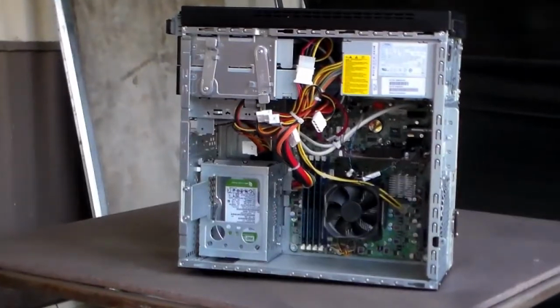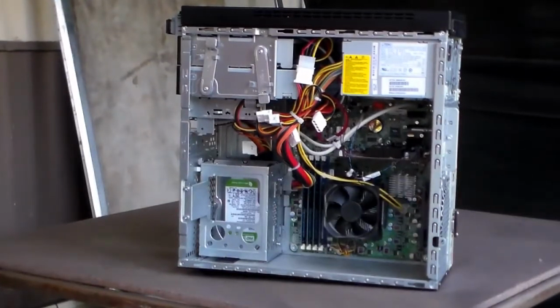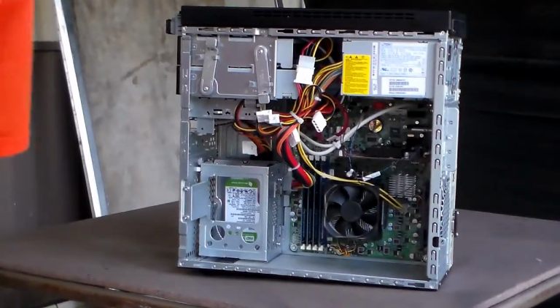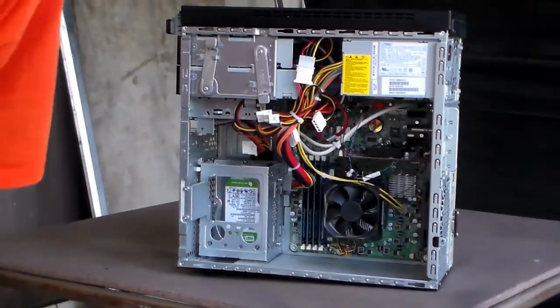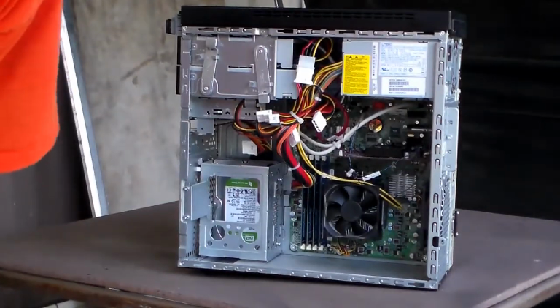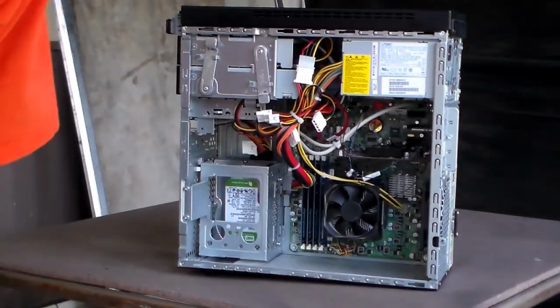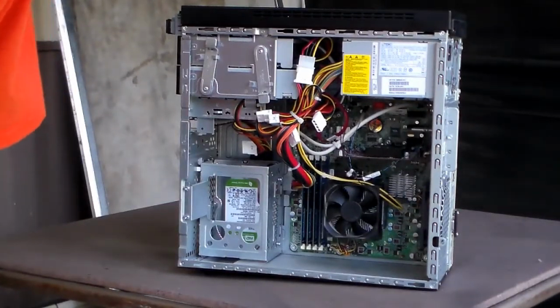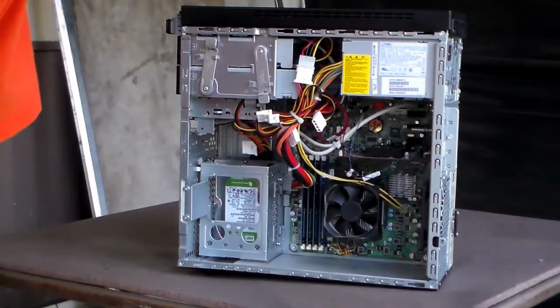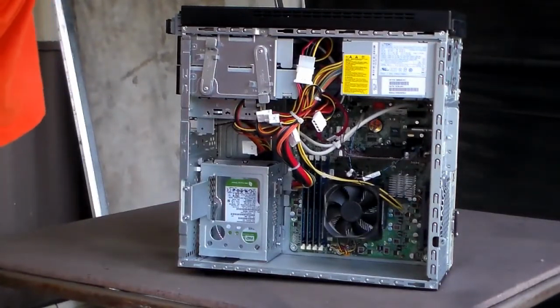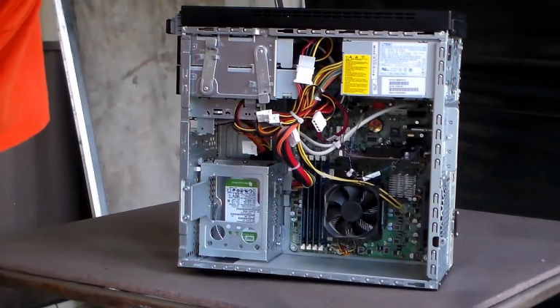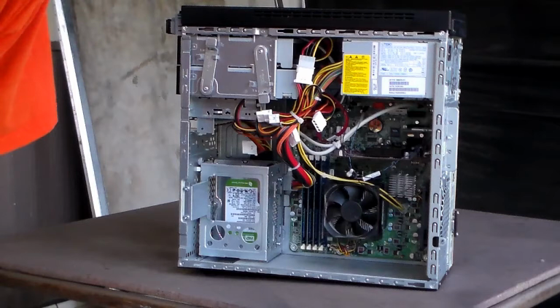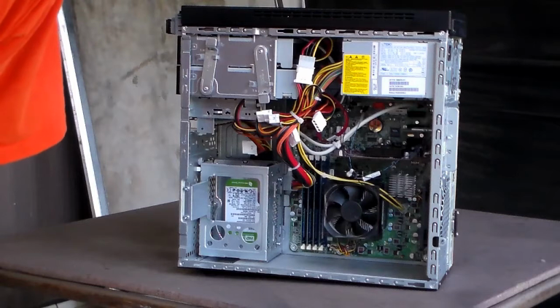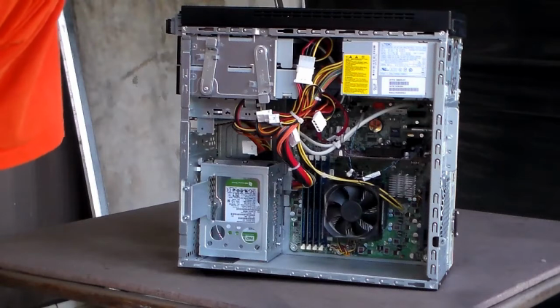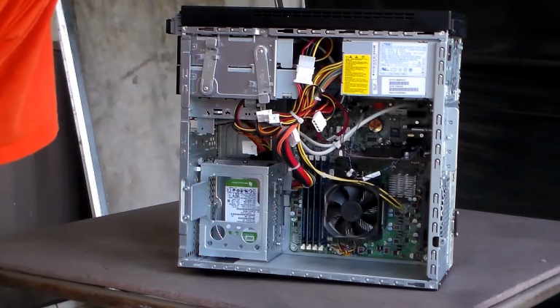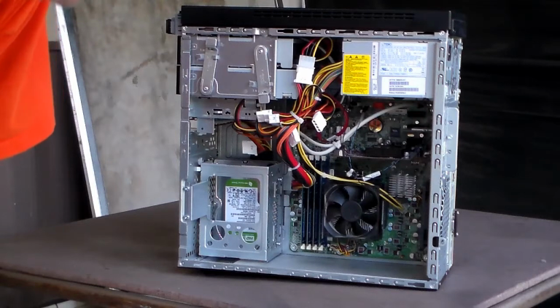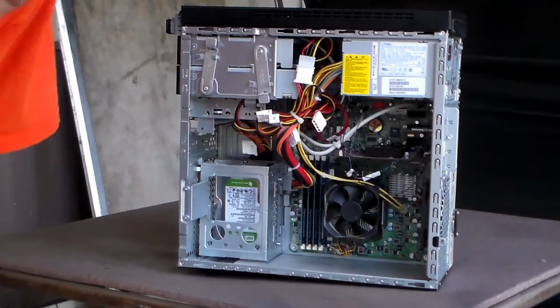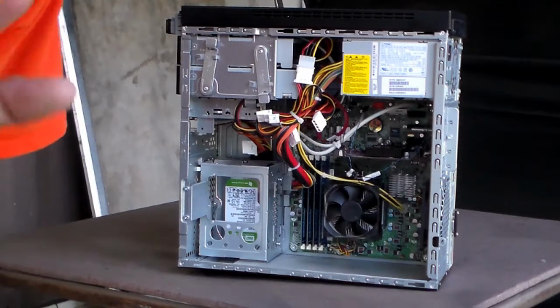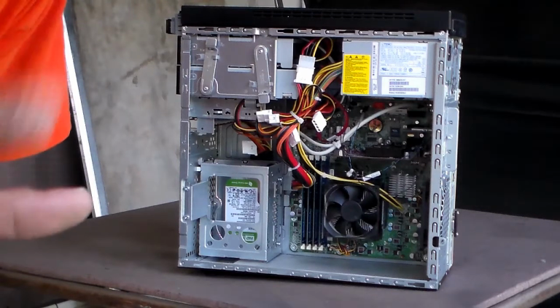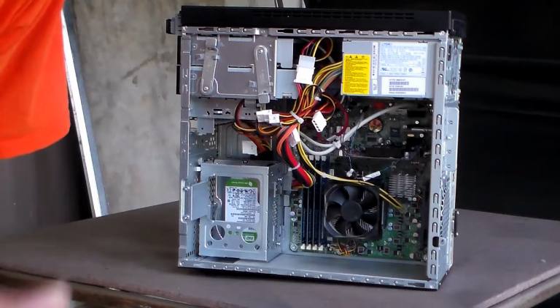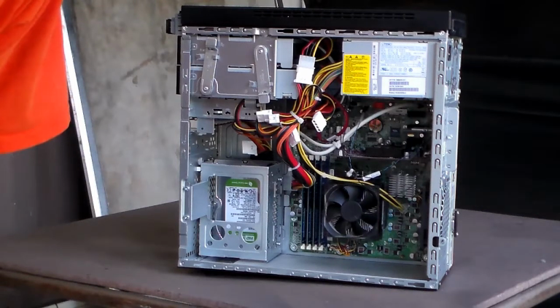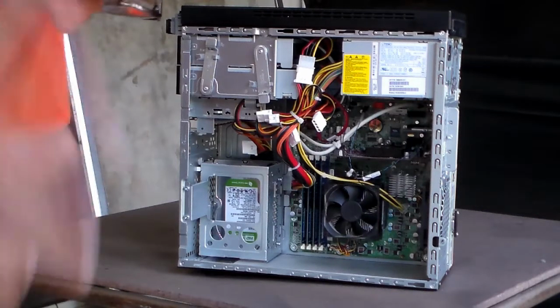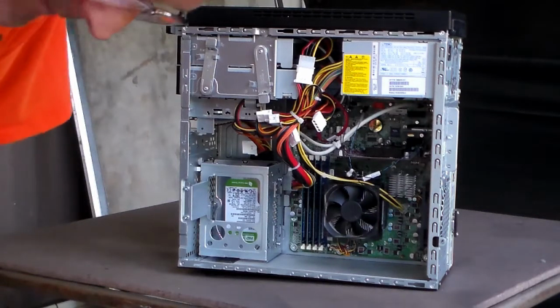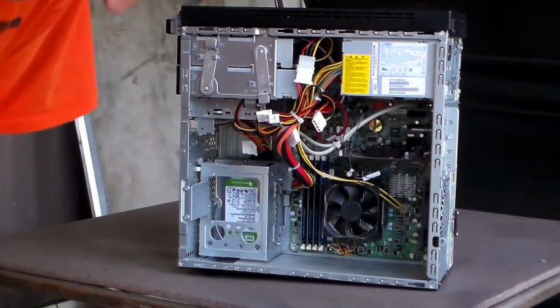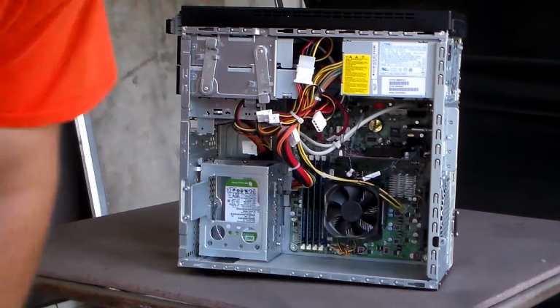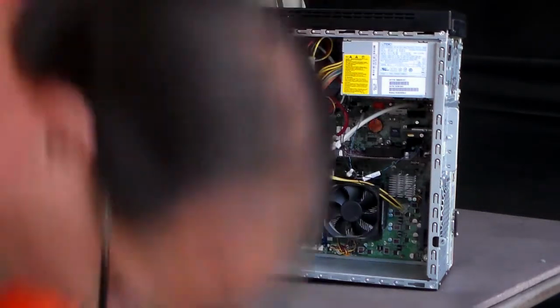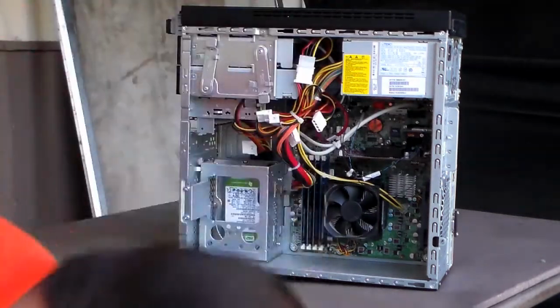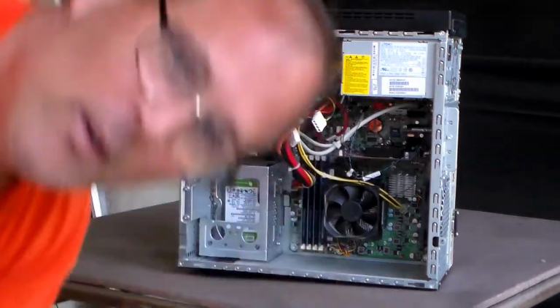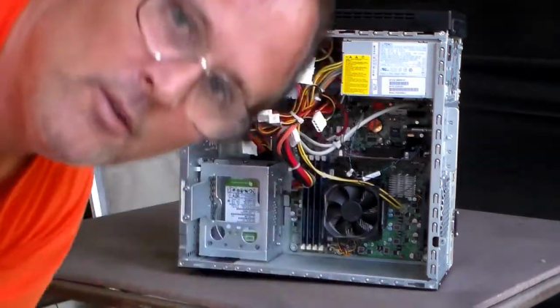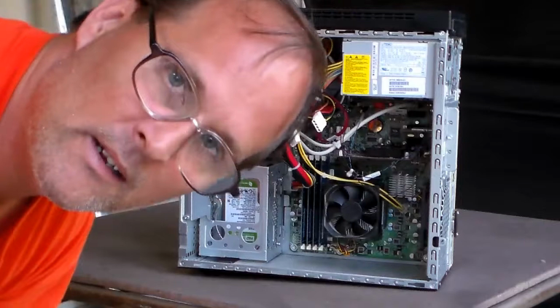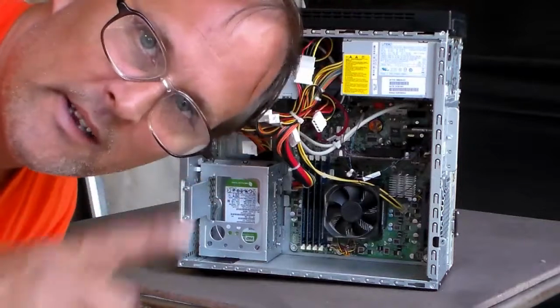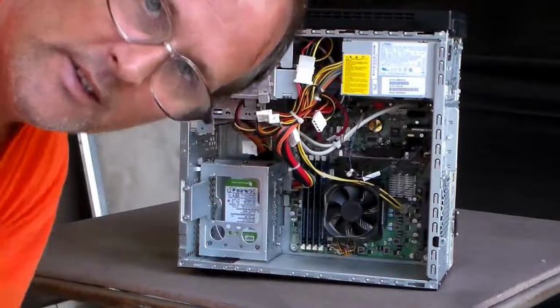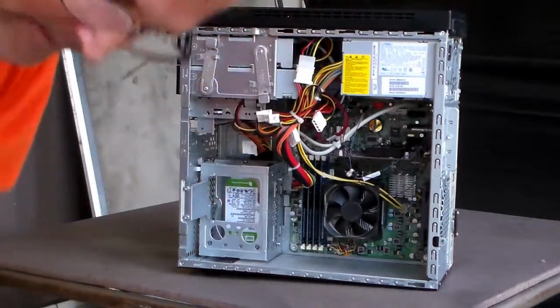It's got eight gigs of RAM, one terabyte hard drive, and it's a quad core. Anyway, we're going to go ahead and do this.